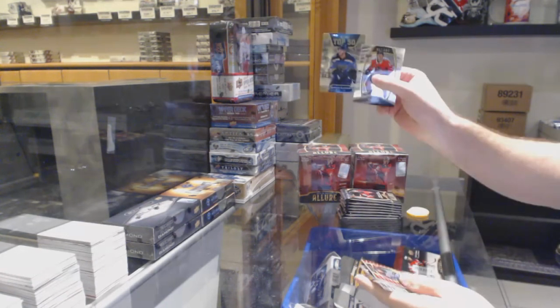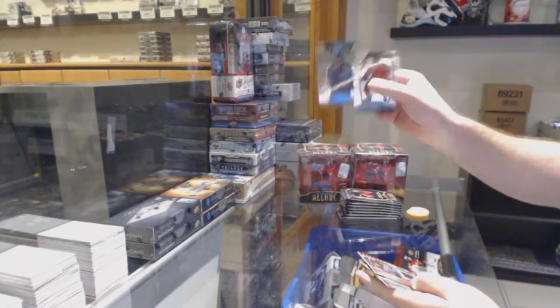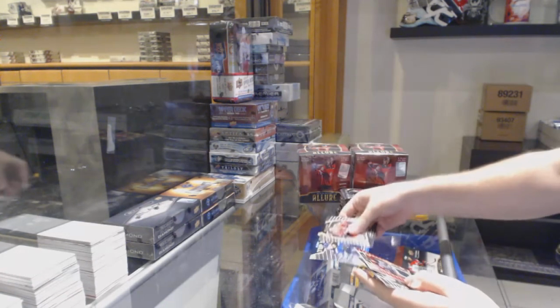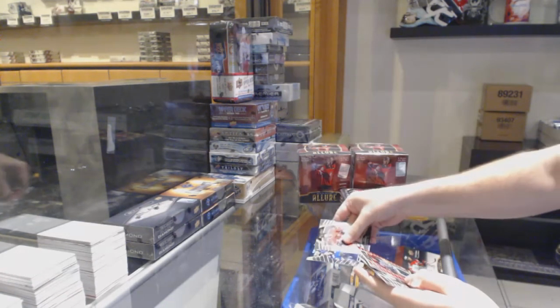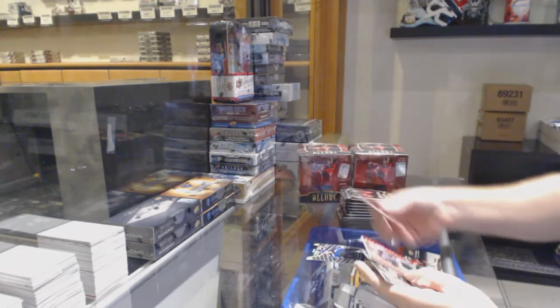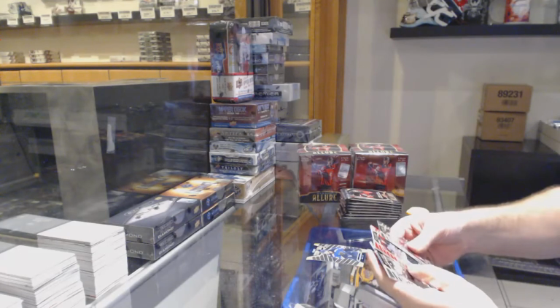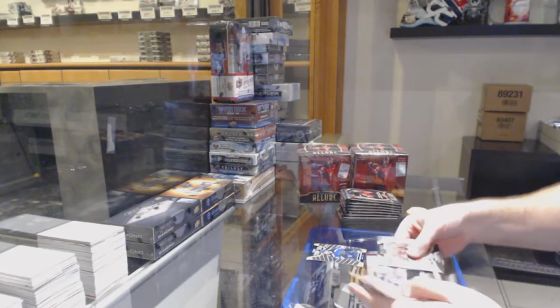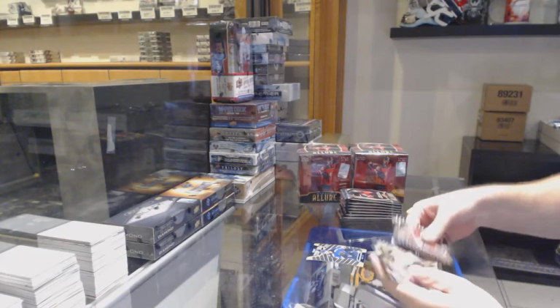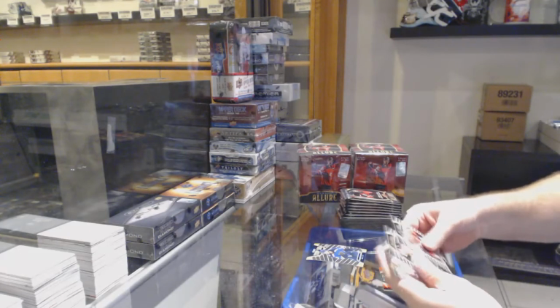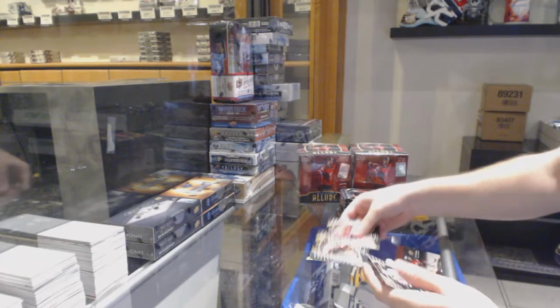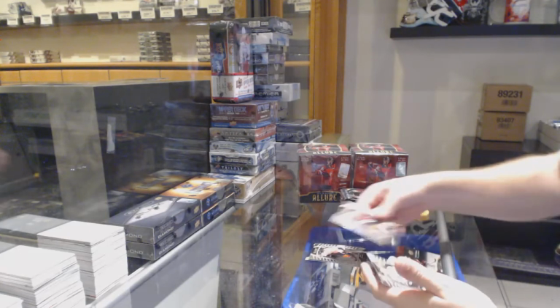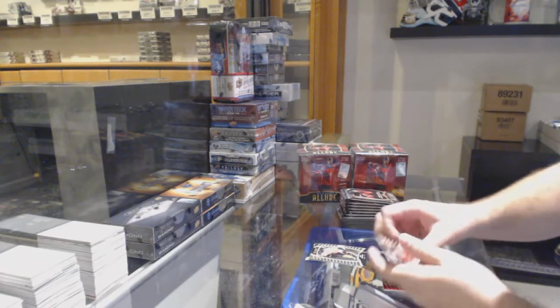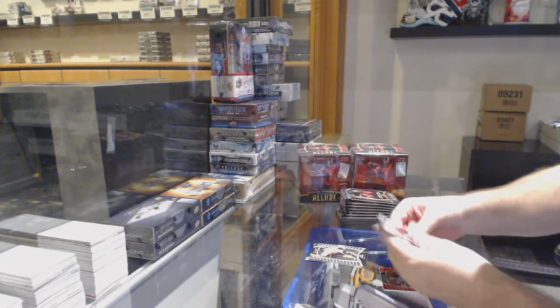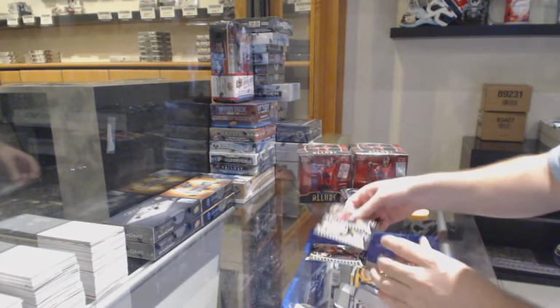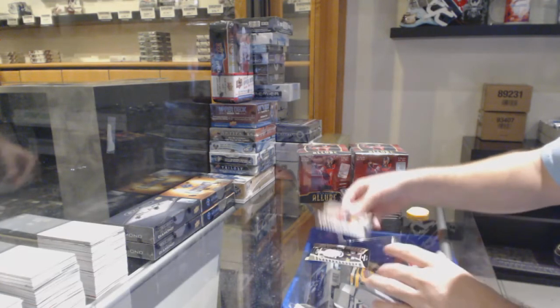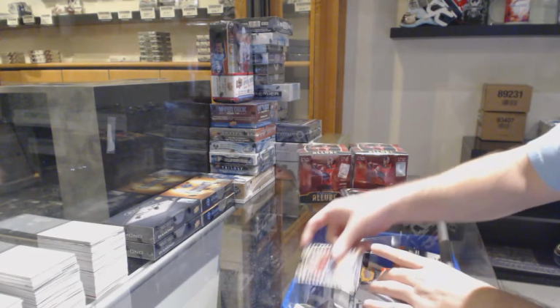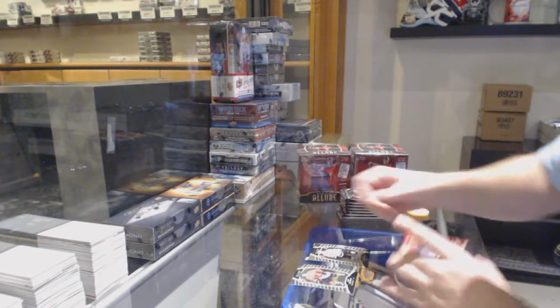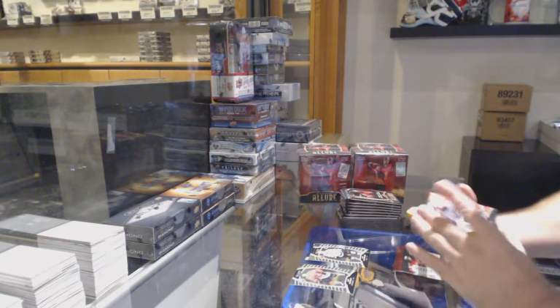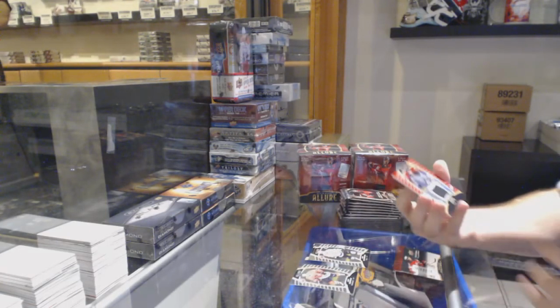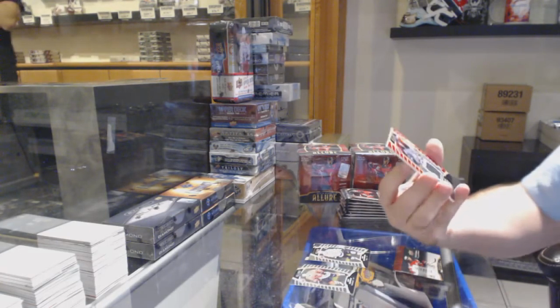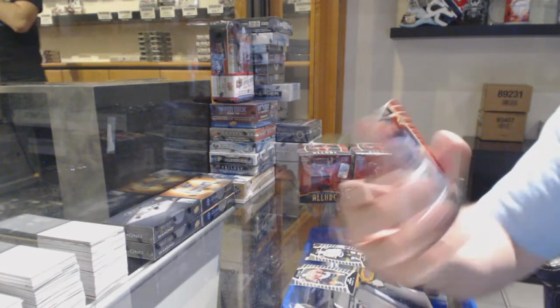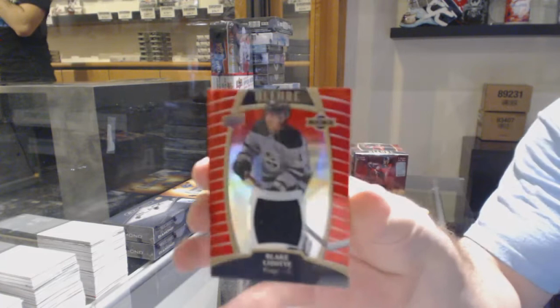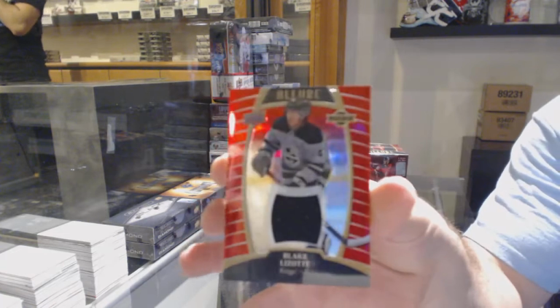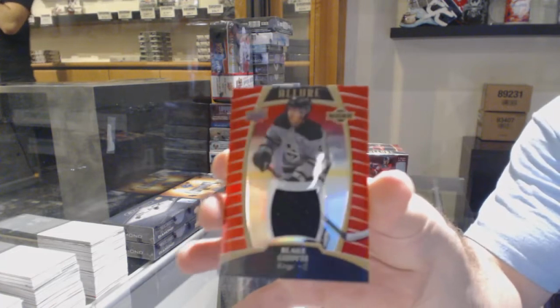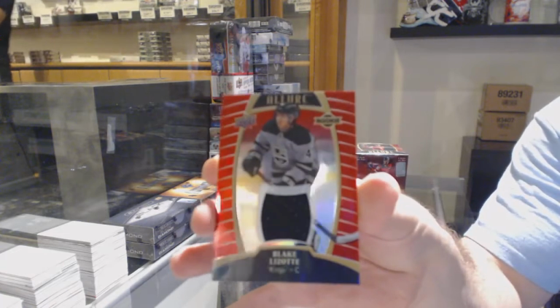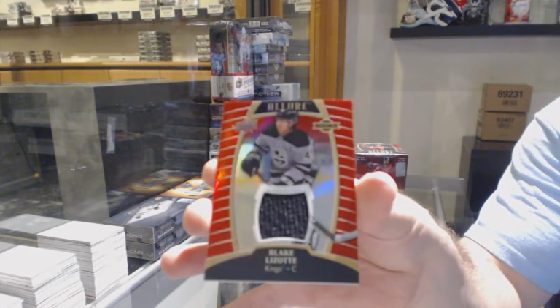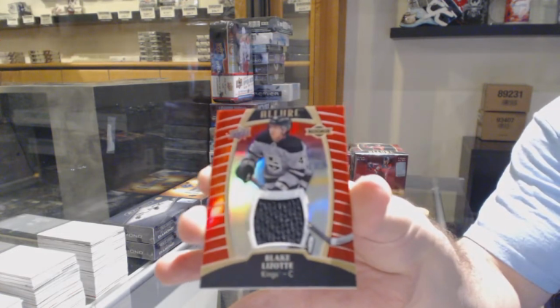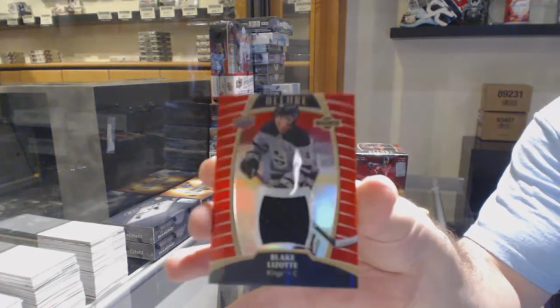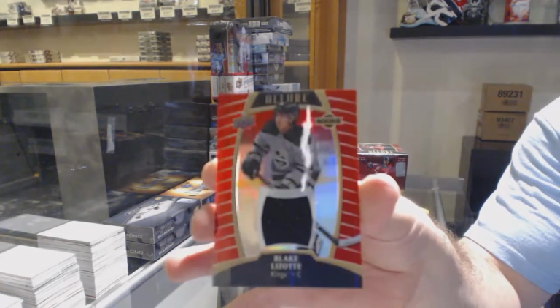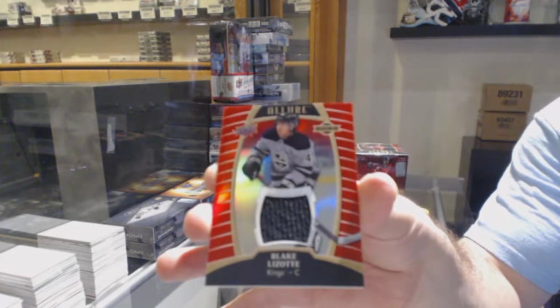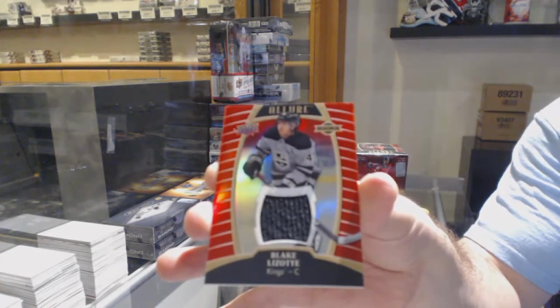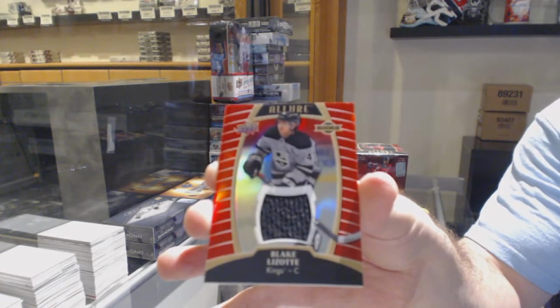Top 50 of Mackenzie McEachran. We got a Farabee rookie for the Flyers, a Grunstrom rookie for the Kings, and a Blake Lezotte red jersey for the LA Kings.